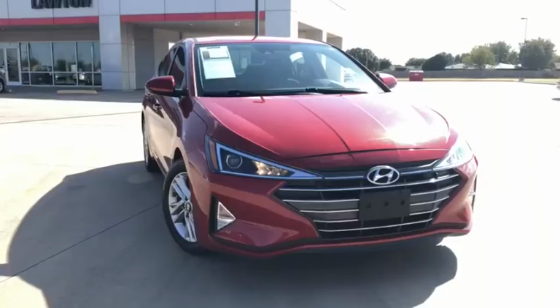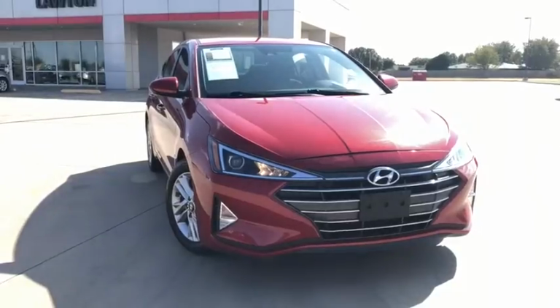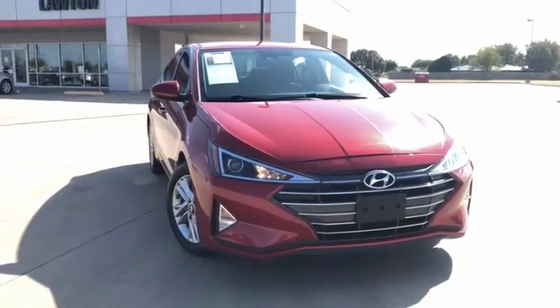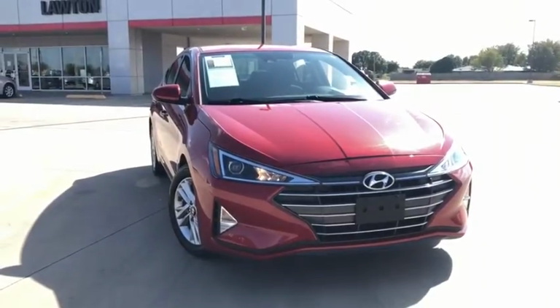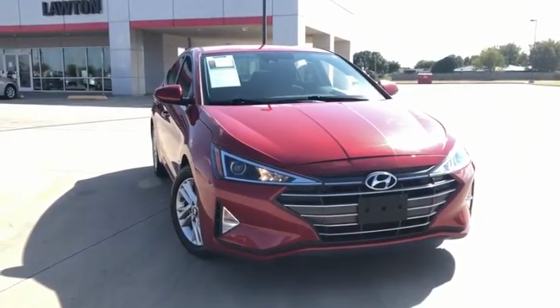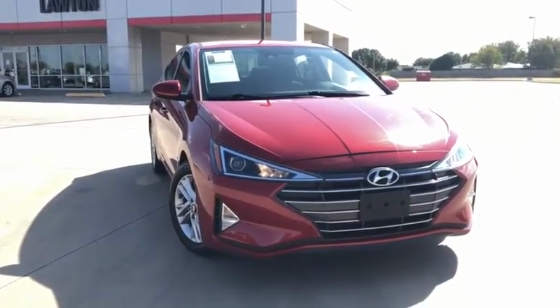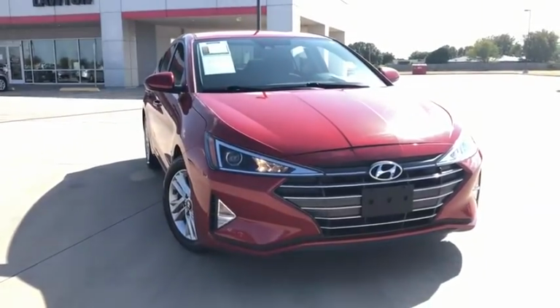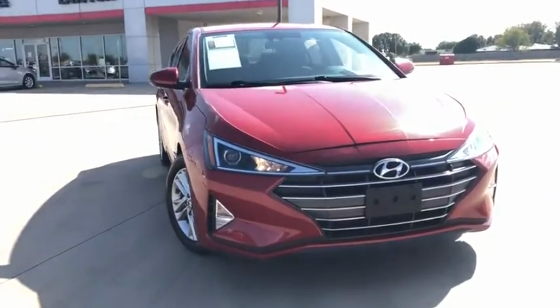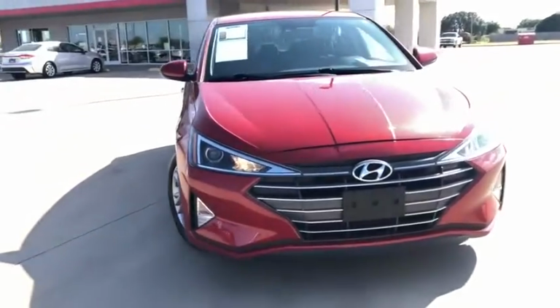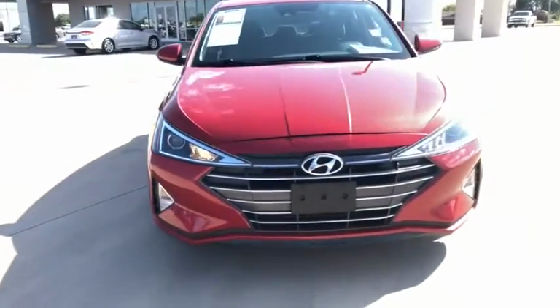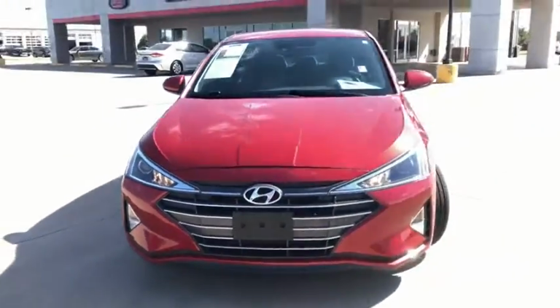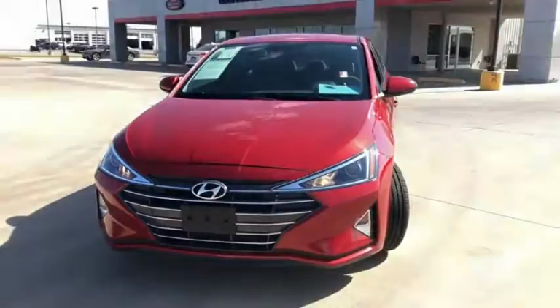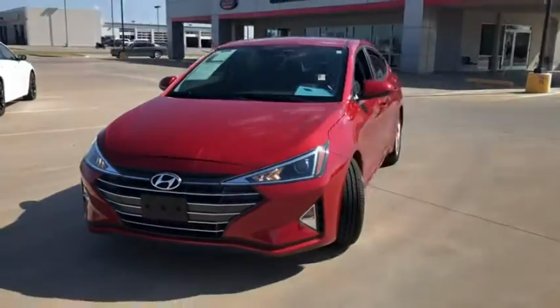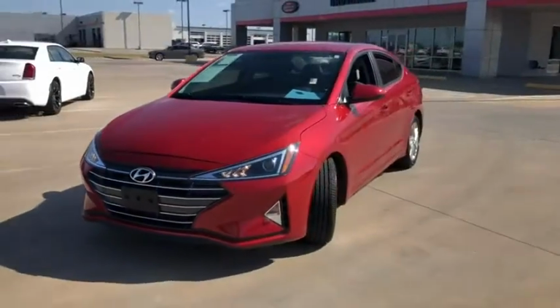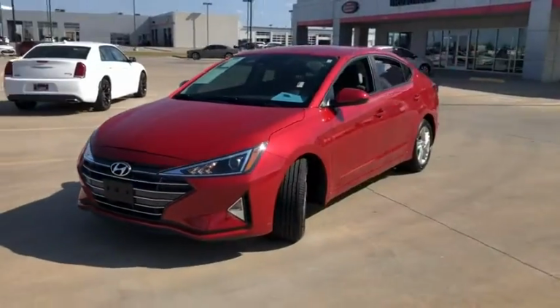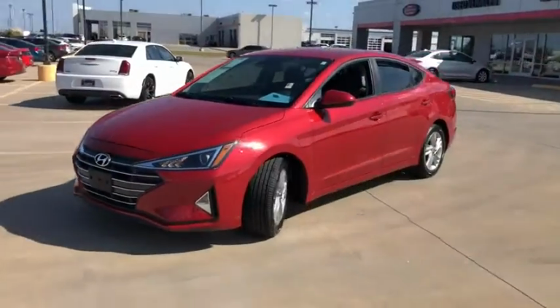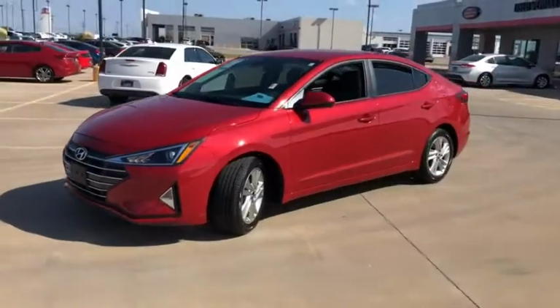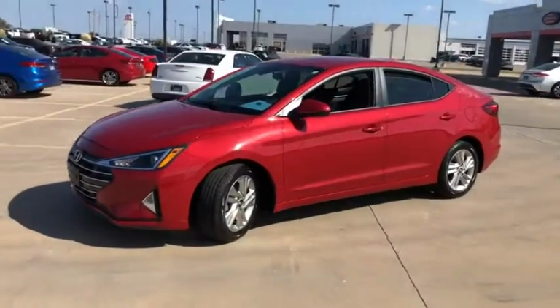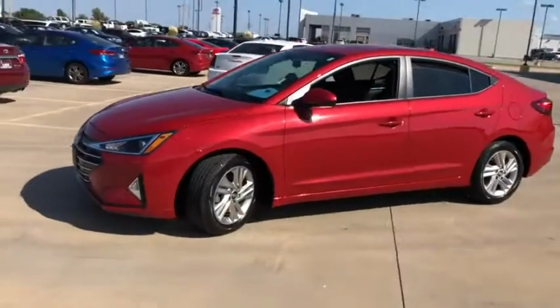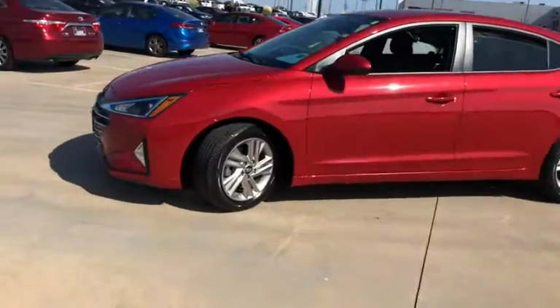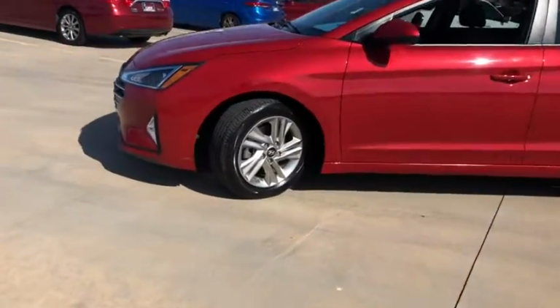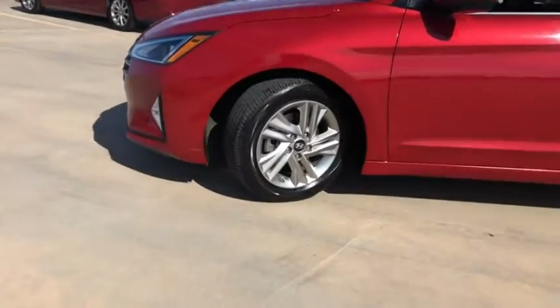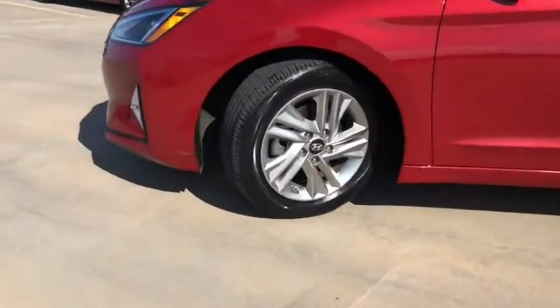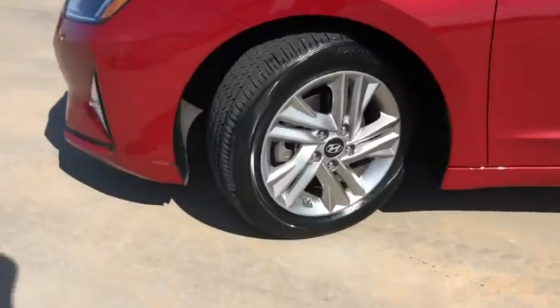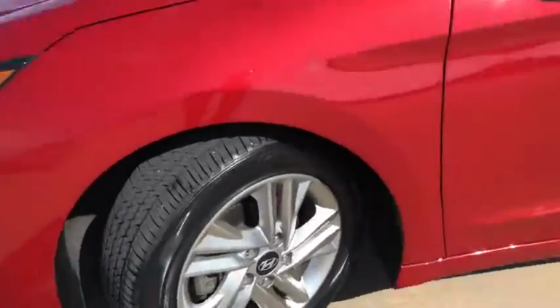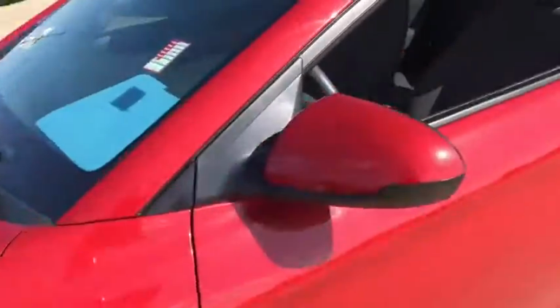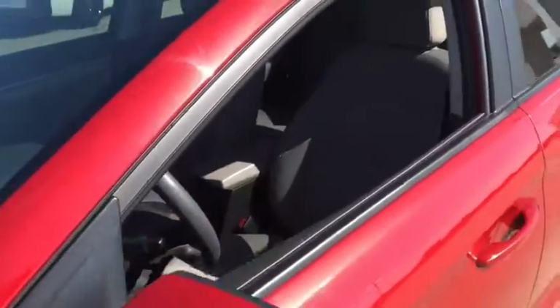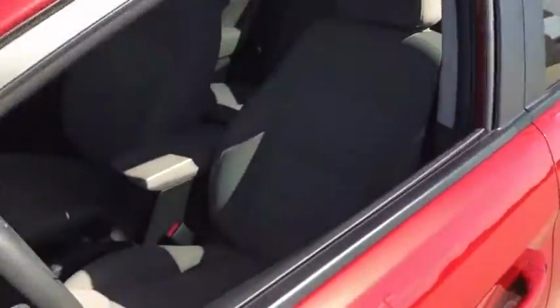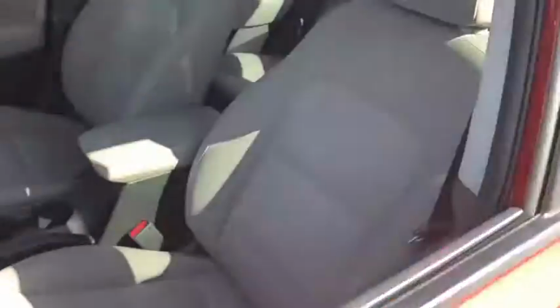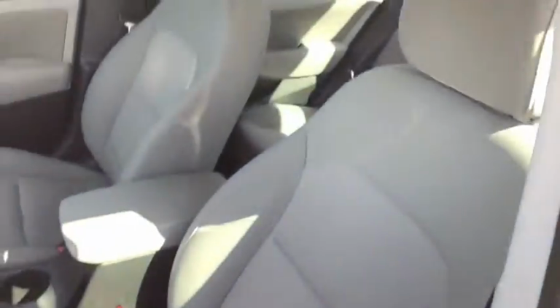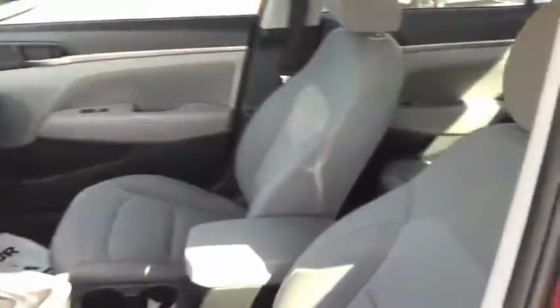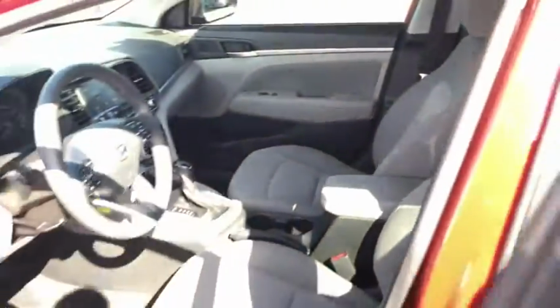We are pleased to show you the 2019 Hyundai Elantra. The Elantra boasts the most interior room in its class and gets an exceptional 35 MPG. With its luxurious standard features, the Elantra is an easy choice.